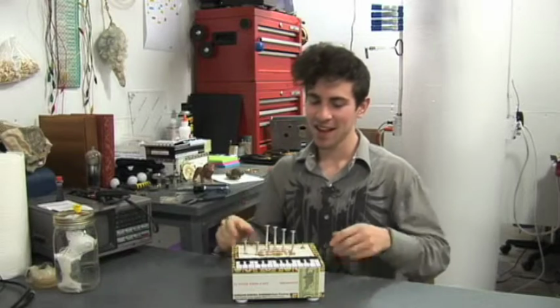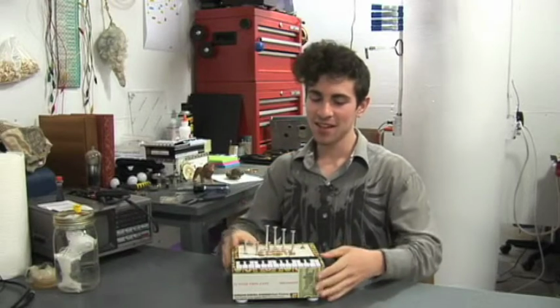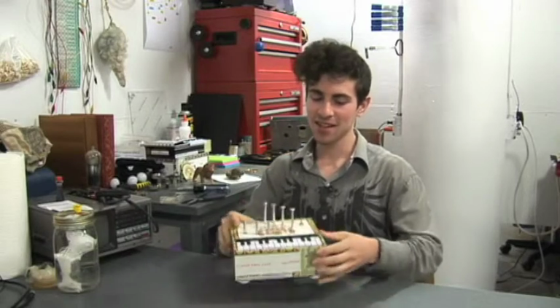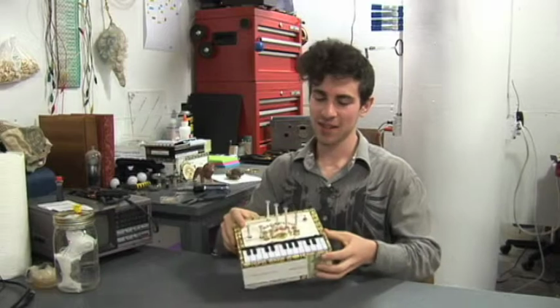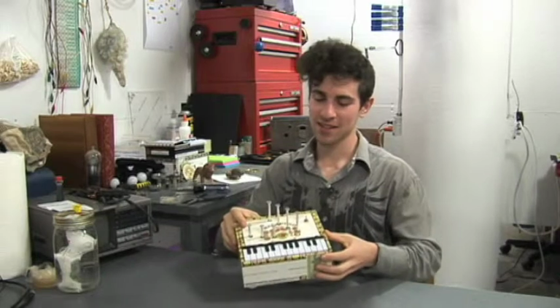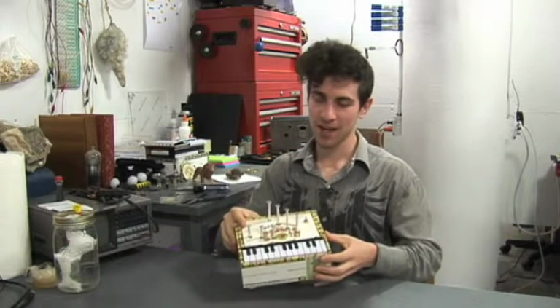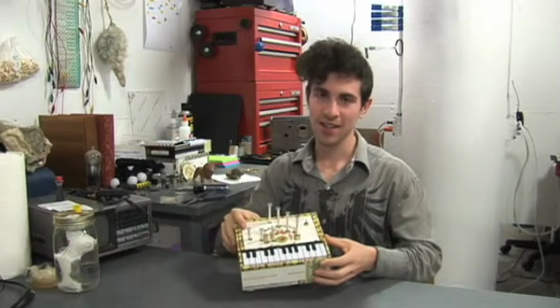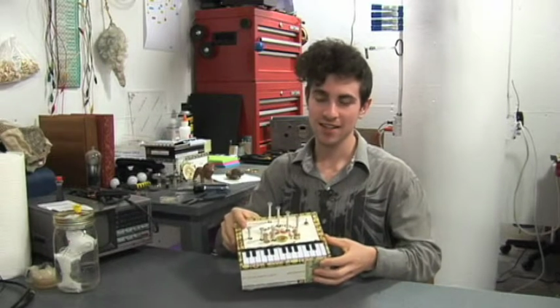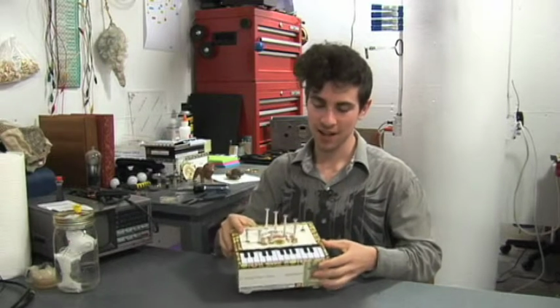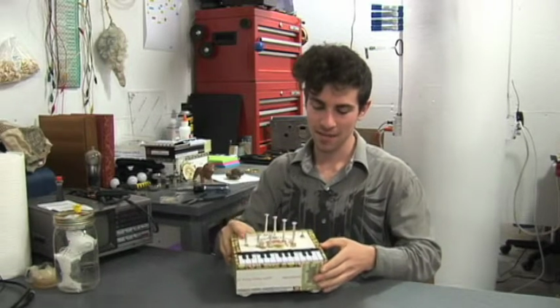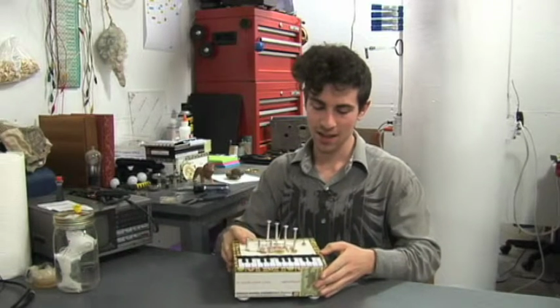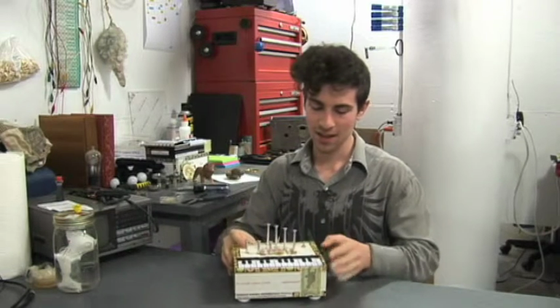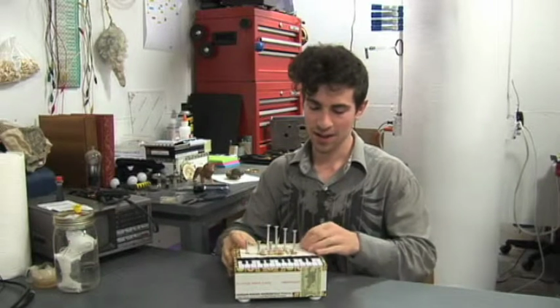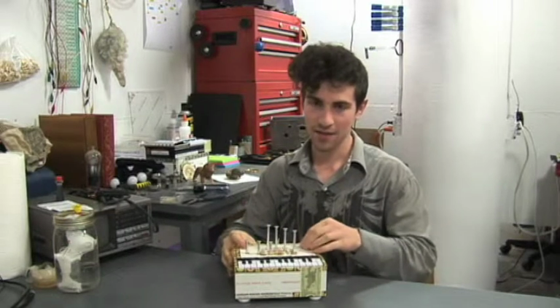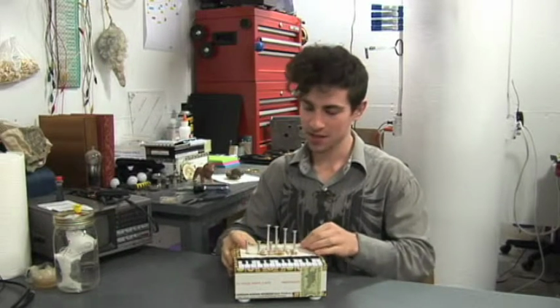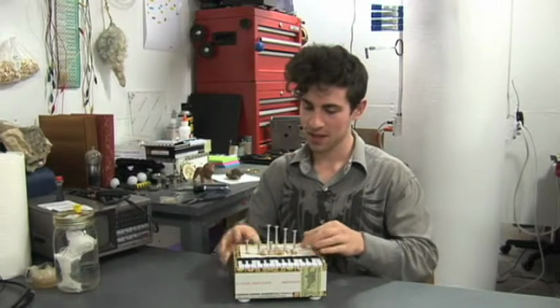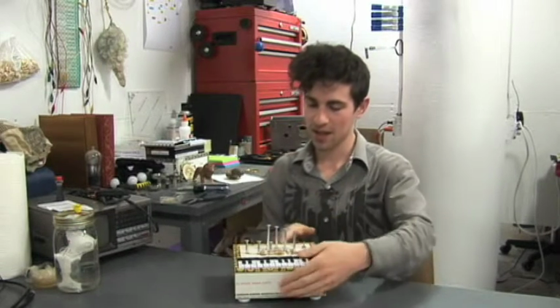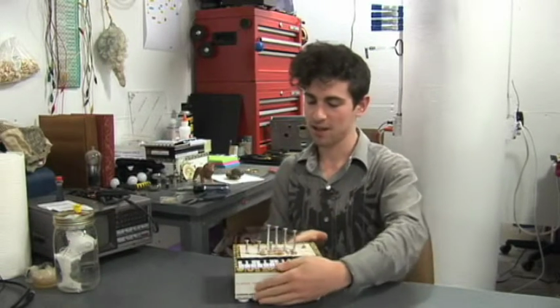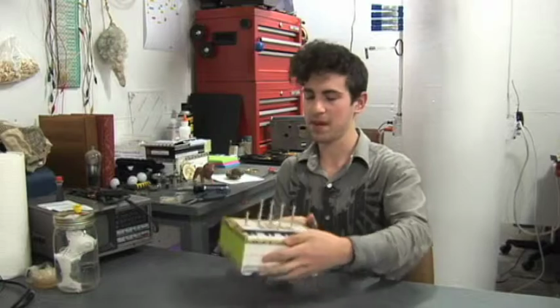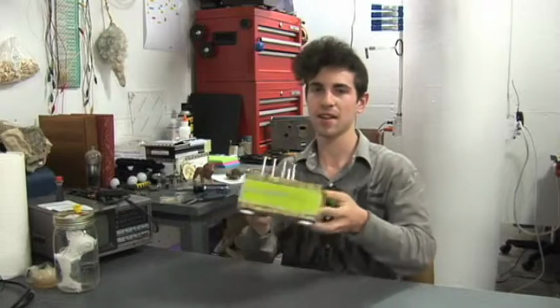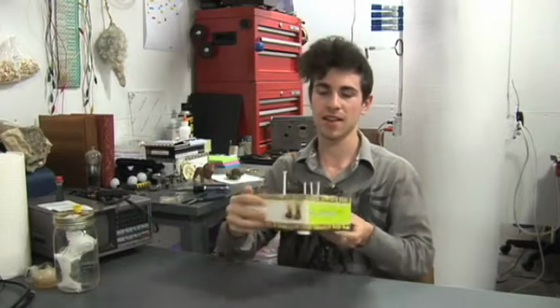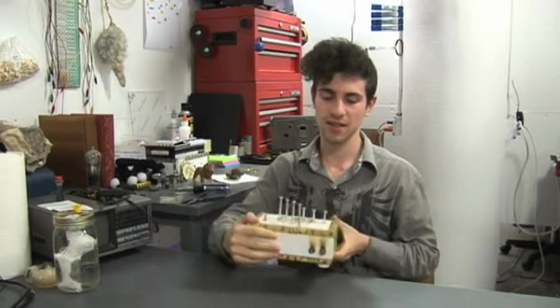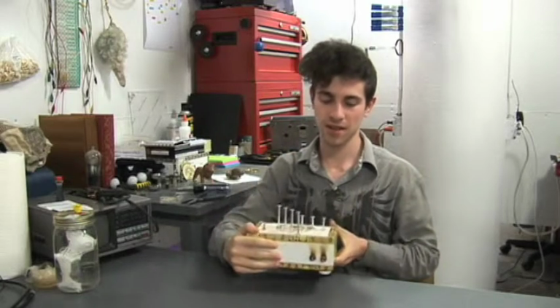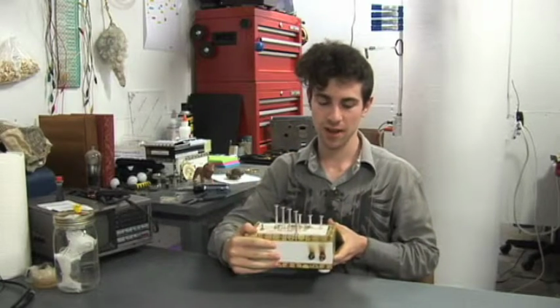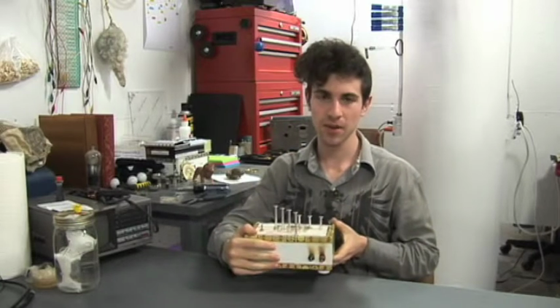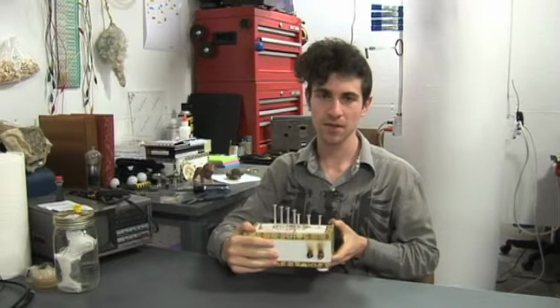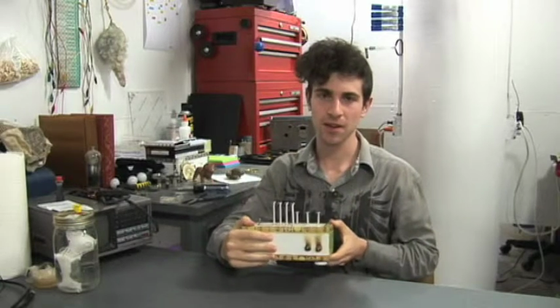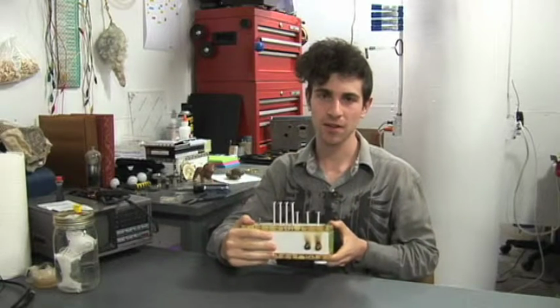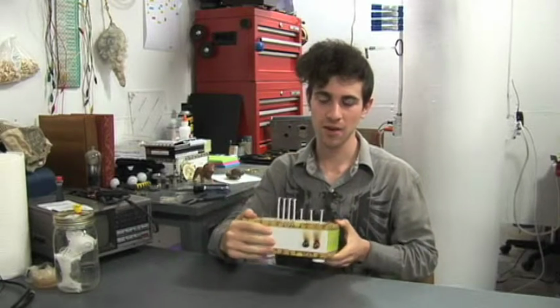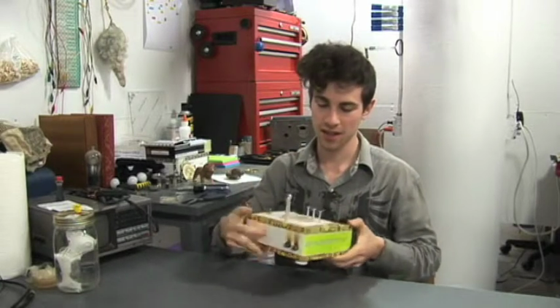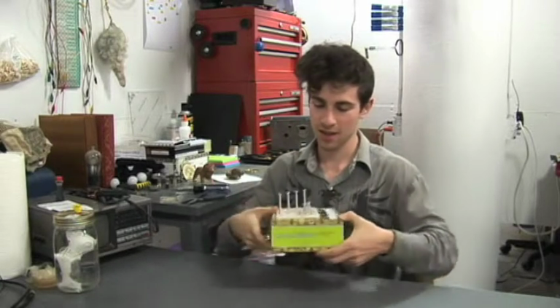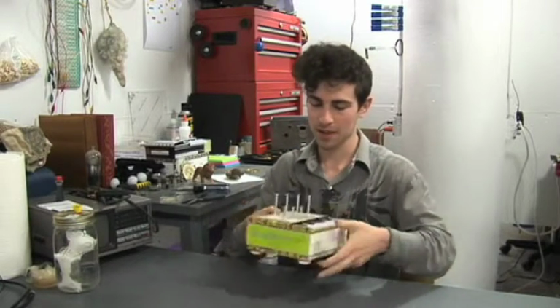This instrument has seven body contacts on the top, an on-off switch, and on the back it has stereo output for recording and amplifying.